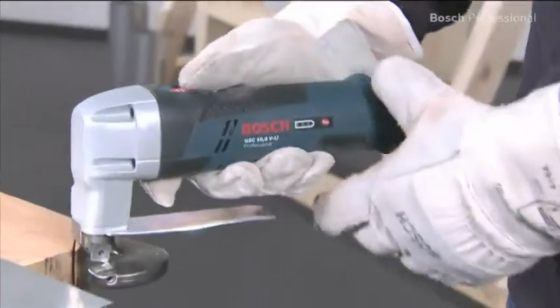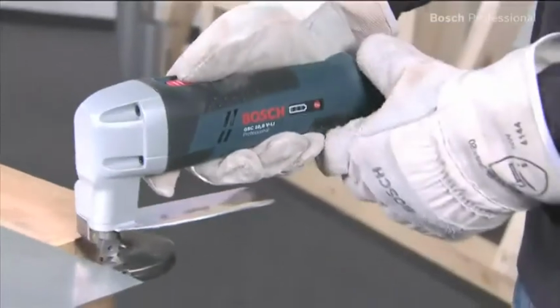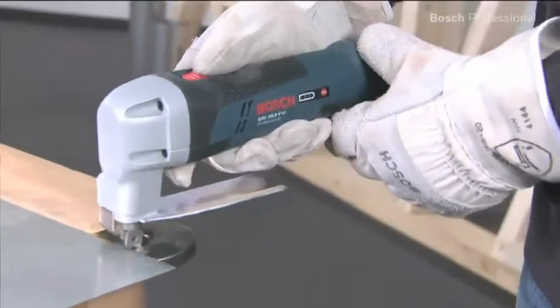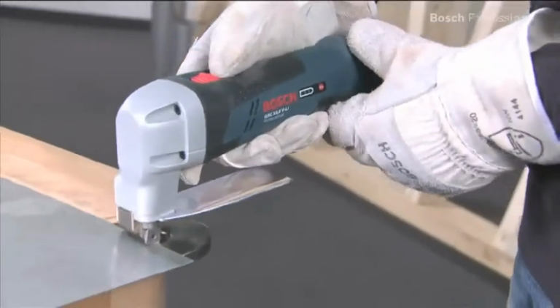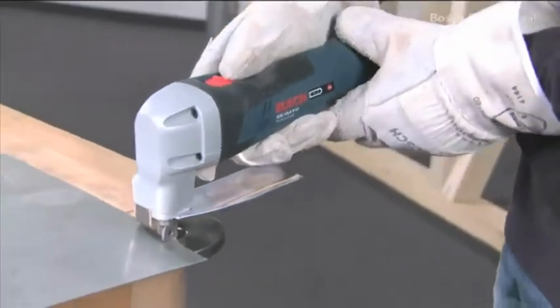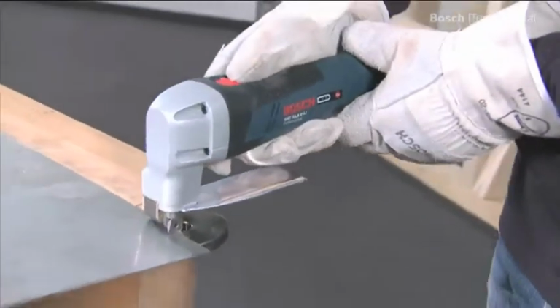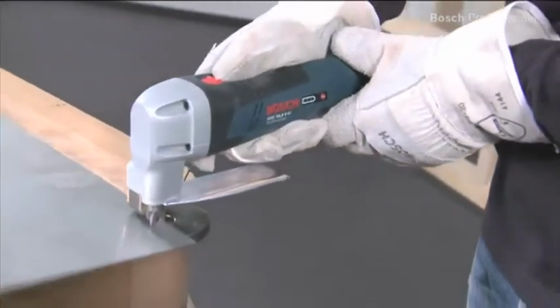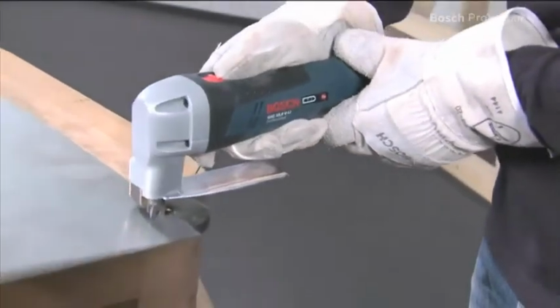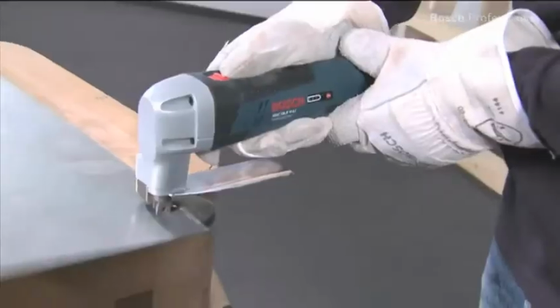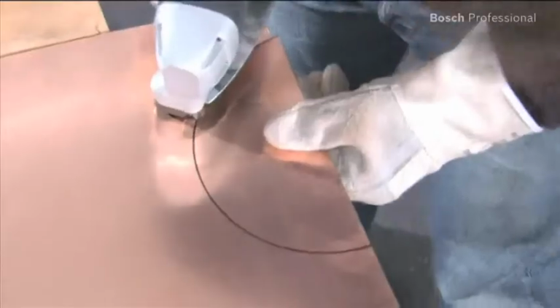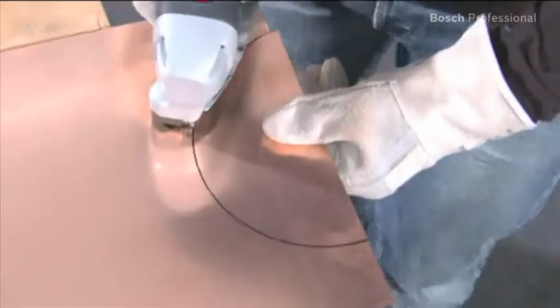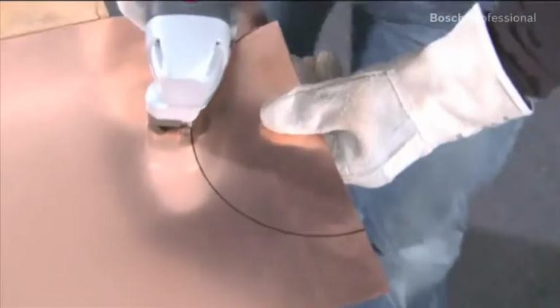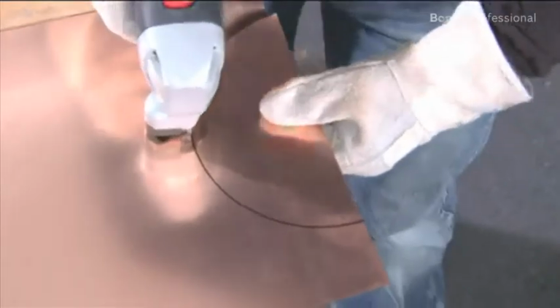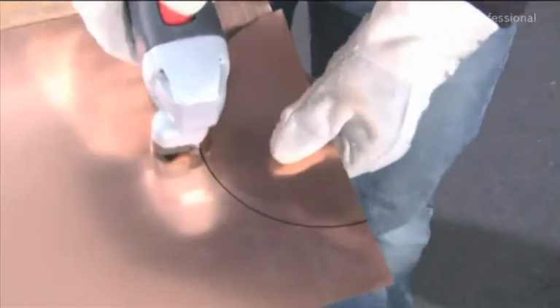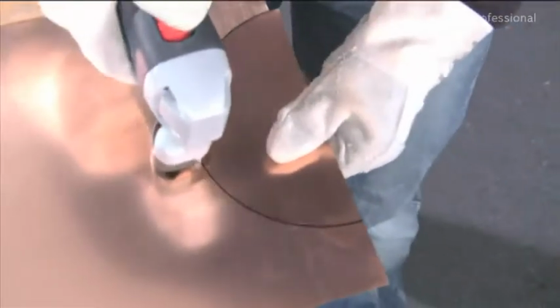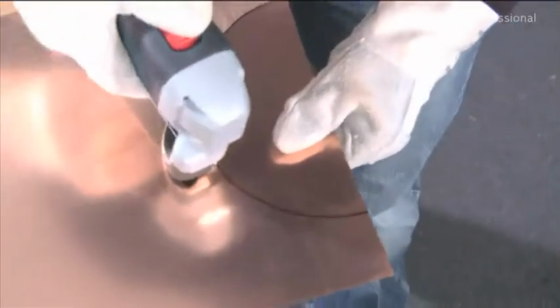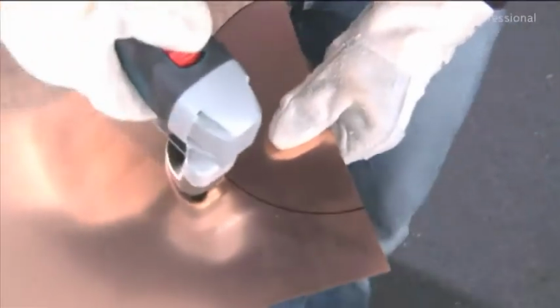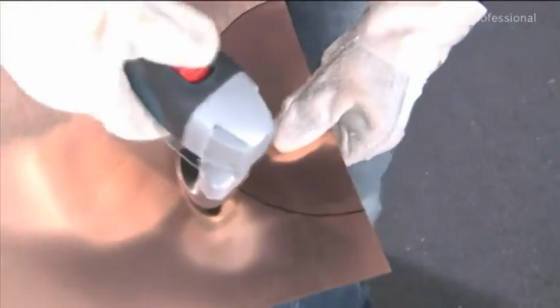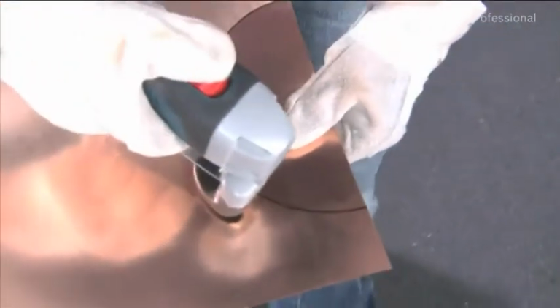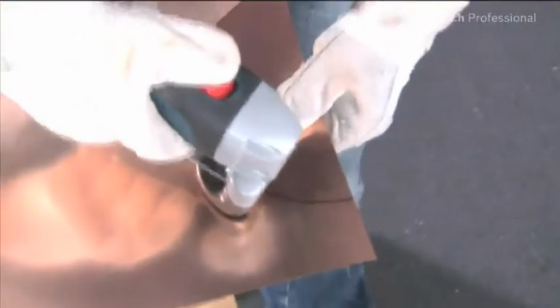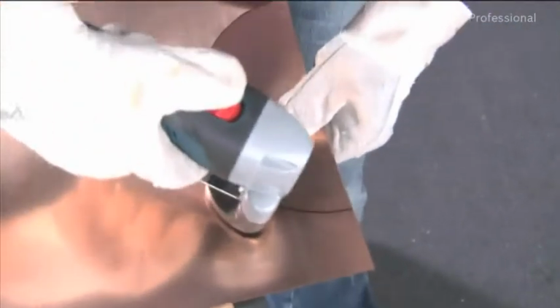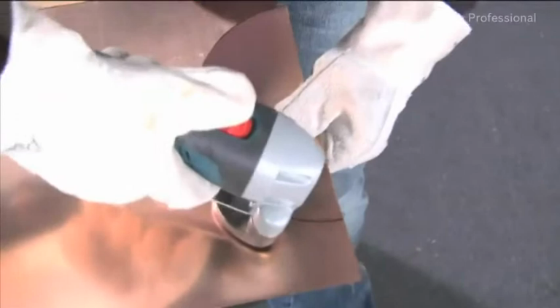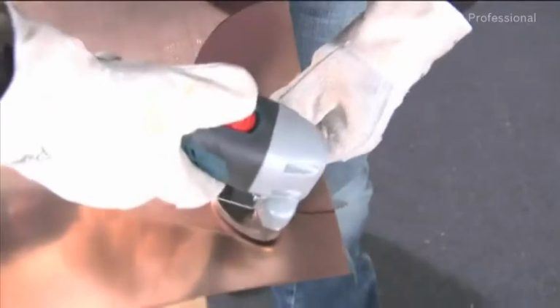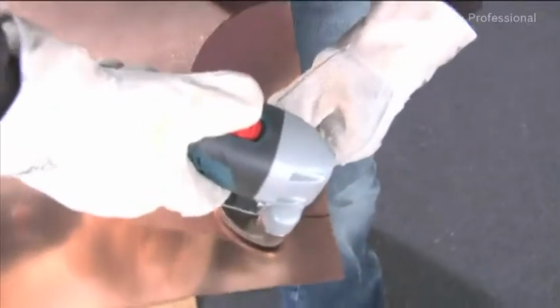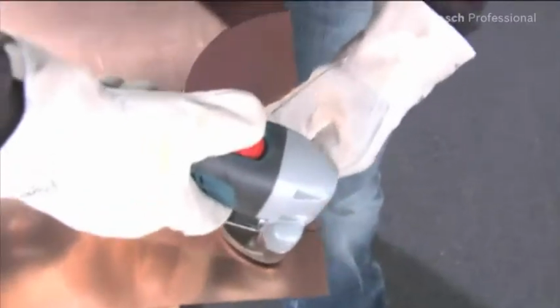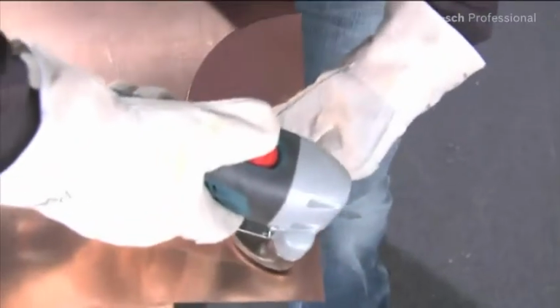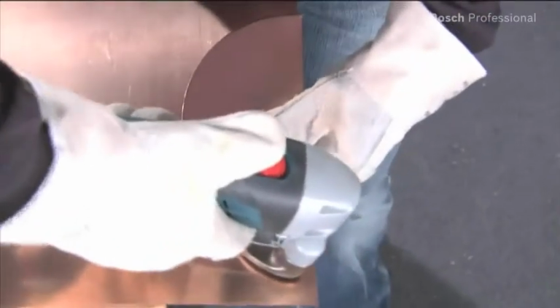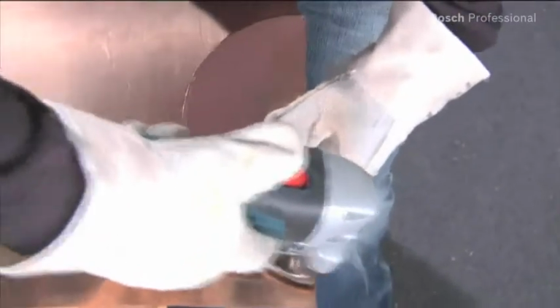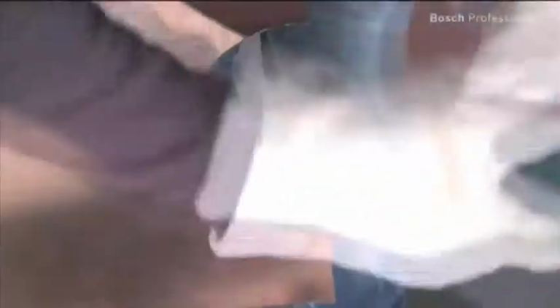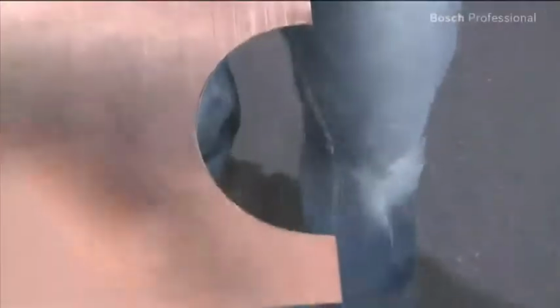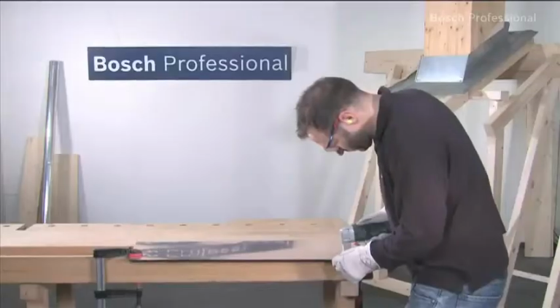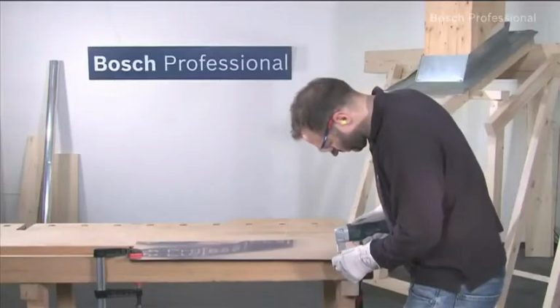The compact and extremely powerful cordless metal shear from Bosch is up to four times faster than conventional tin snips when making both straight and curved cuts. And it does so without tiring you out.